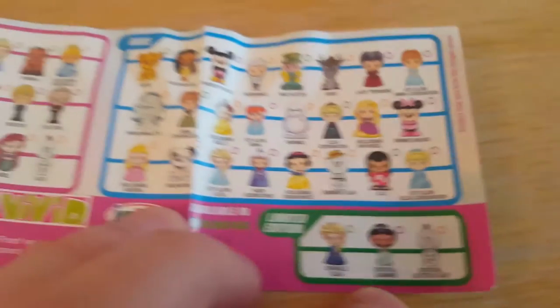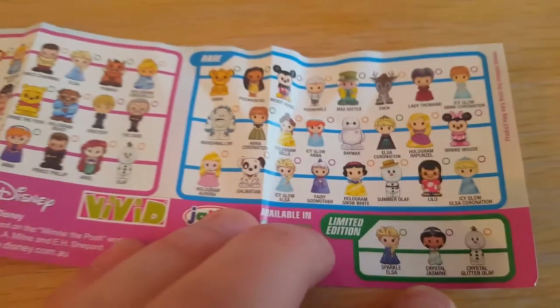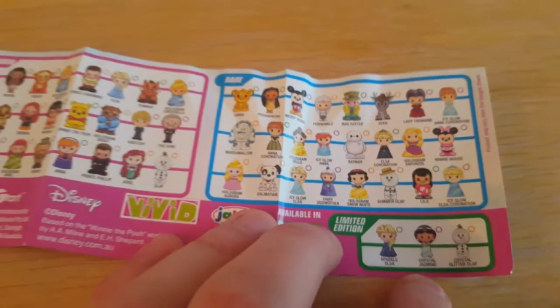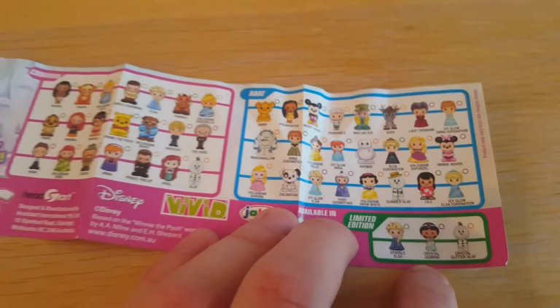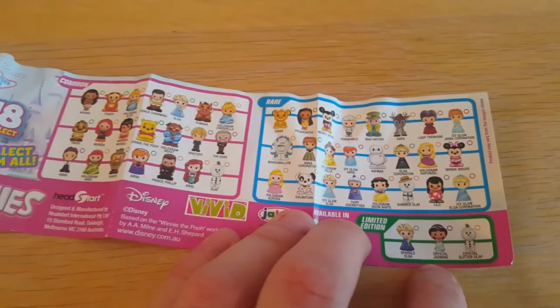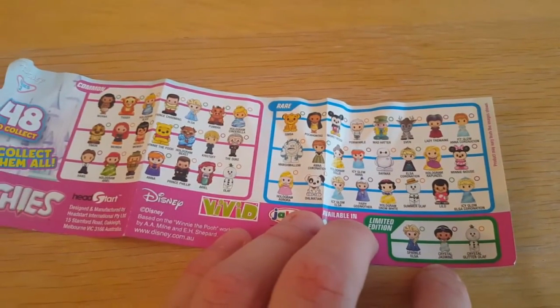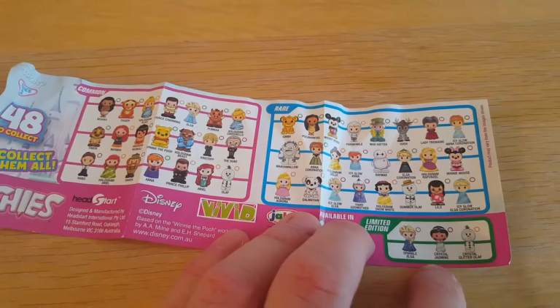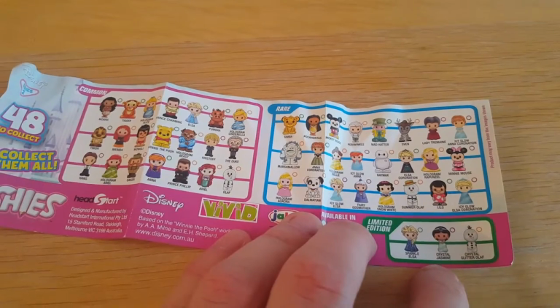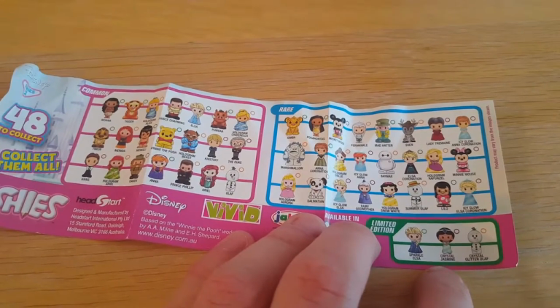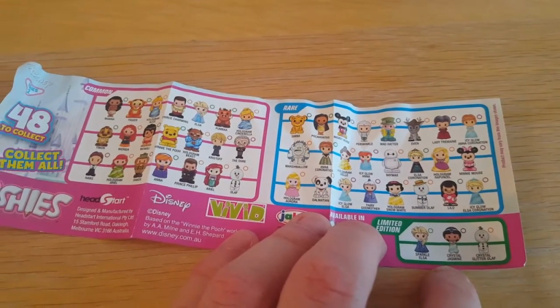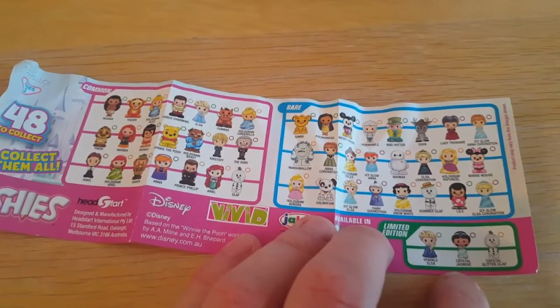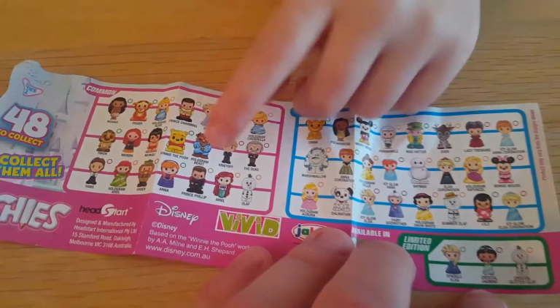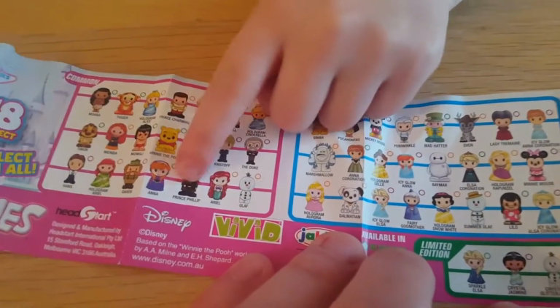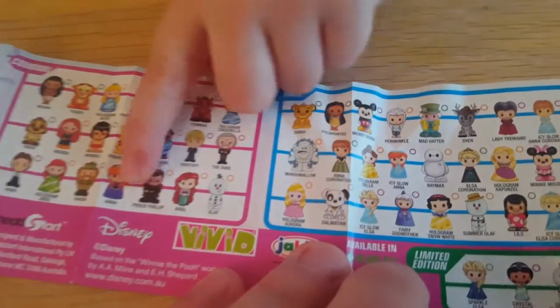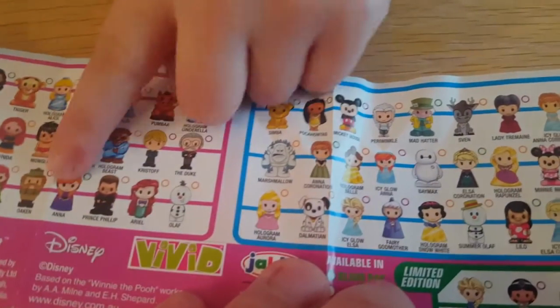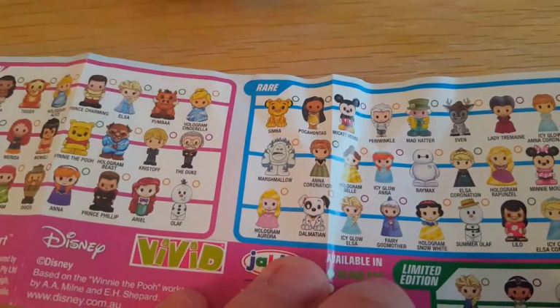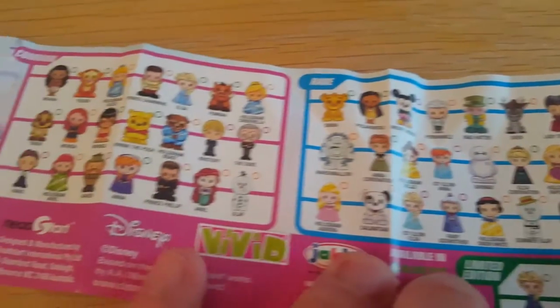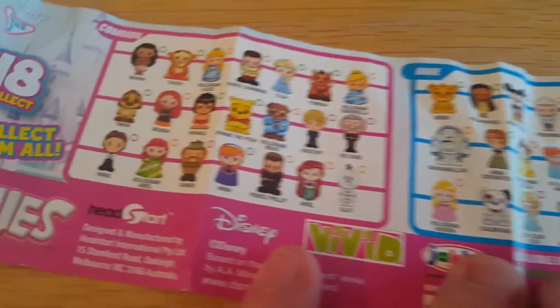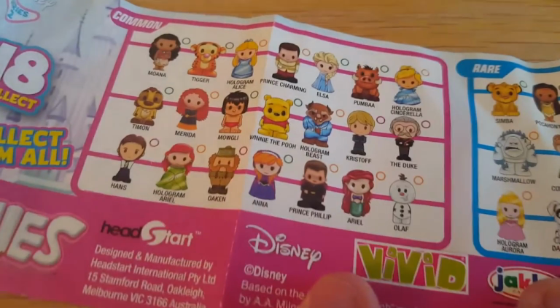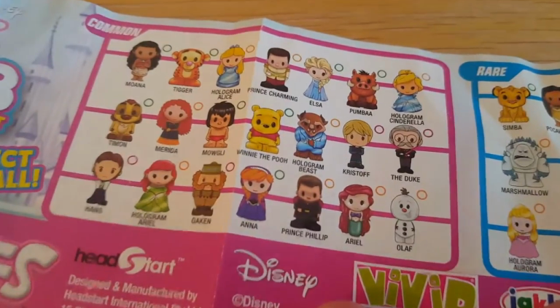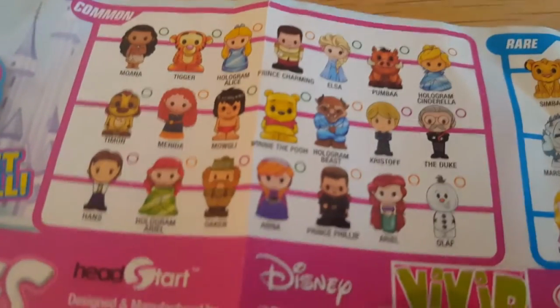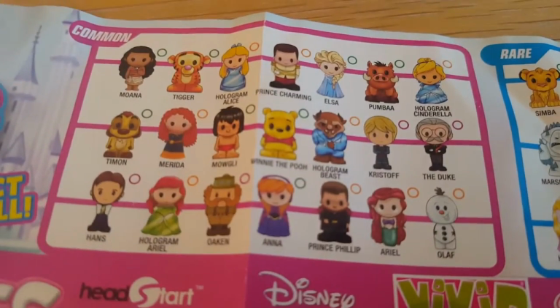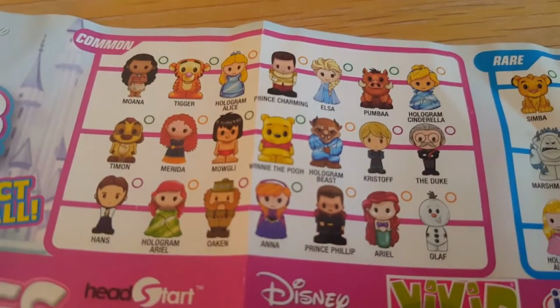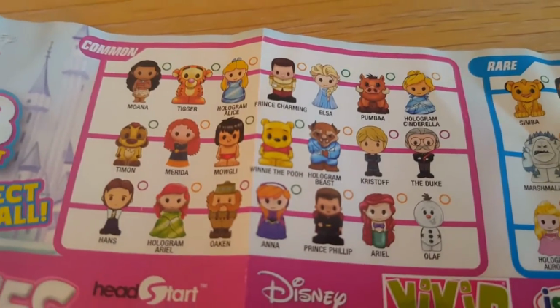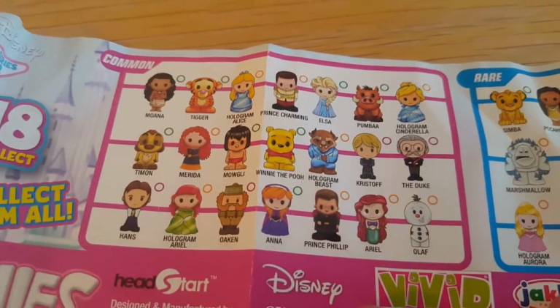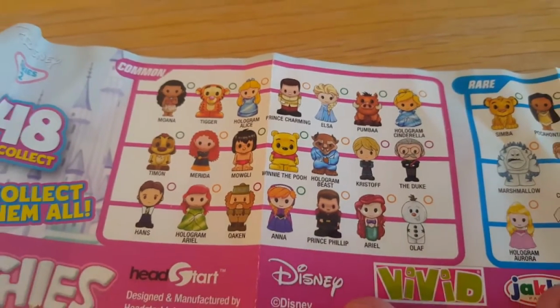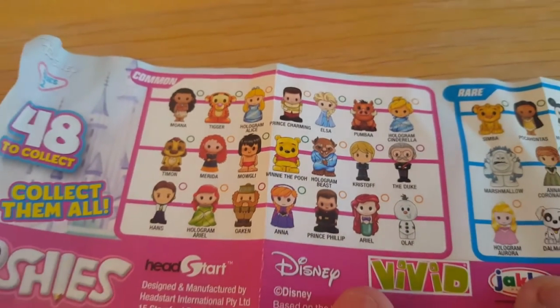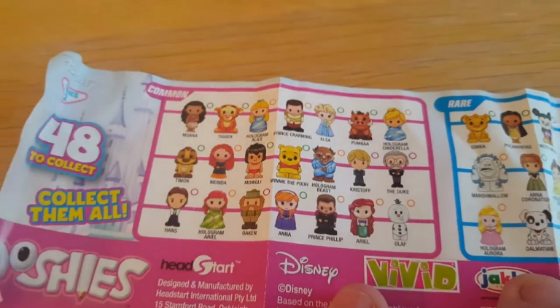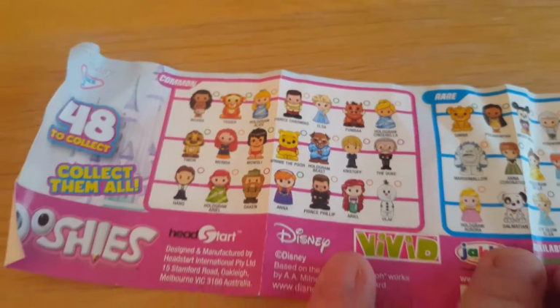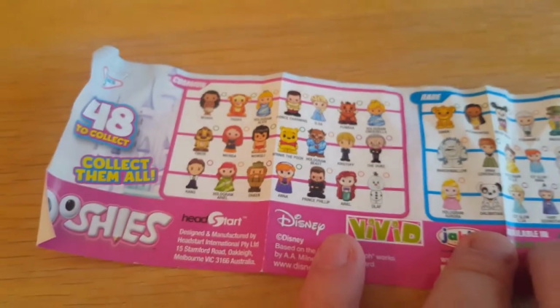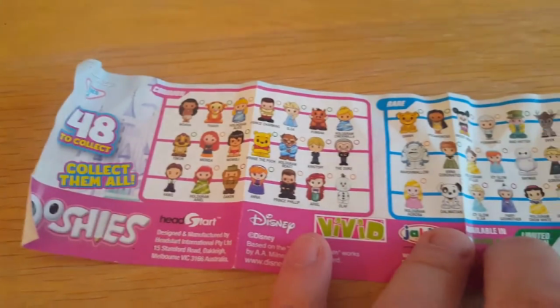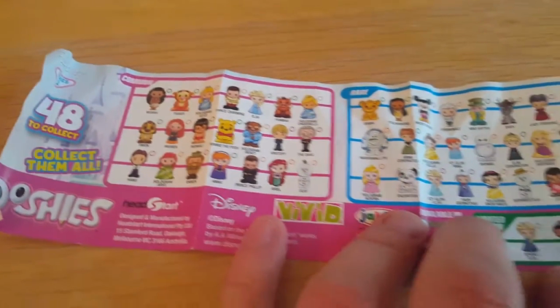Very cool. So you can start marking off which ones you've got, Paige. Yeah, I've got that one. You've got that one — common. It's a common that you've got. It's 48 to collect. You've got to collect them all.